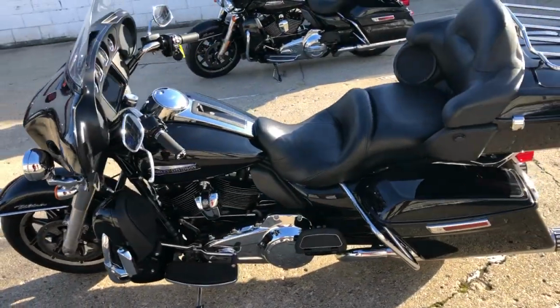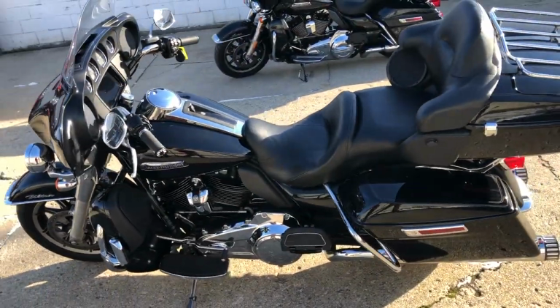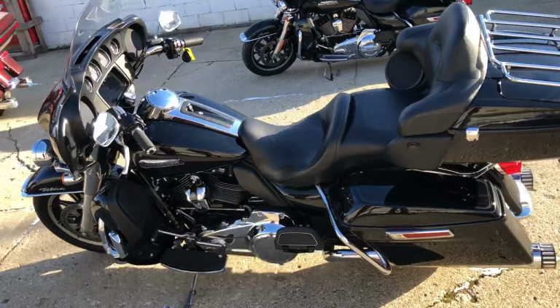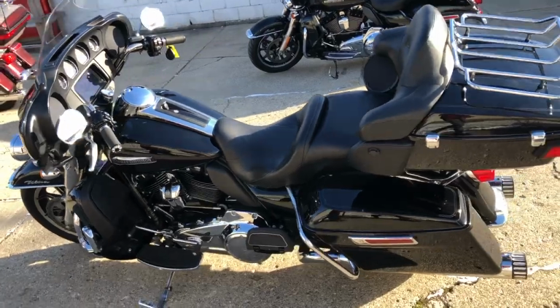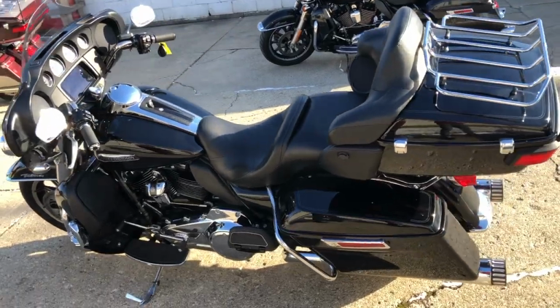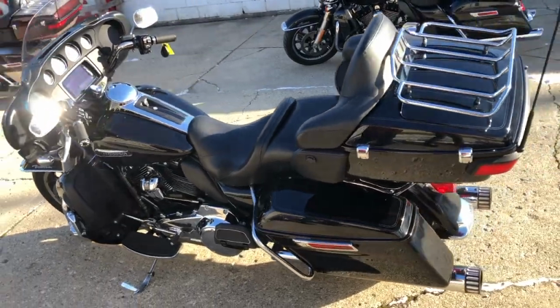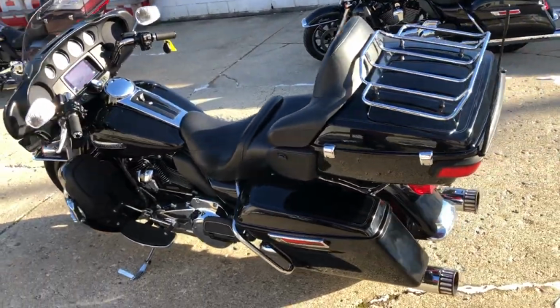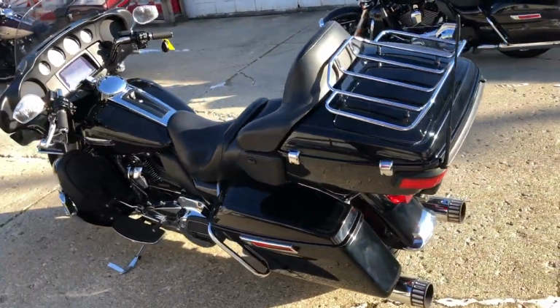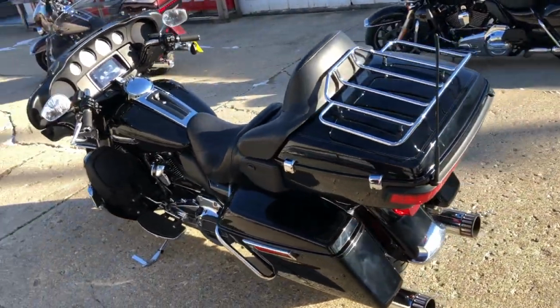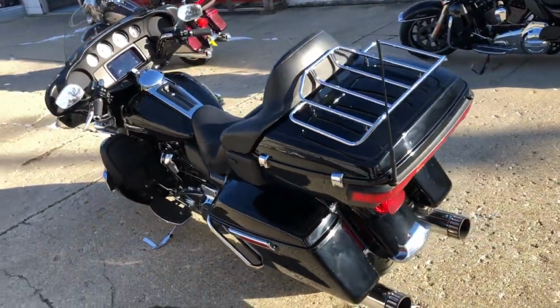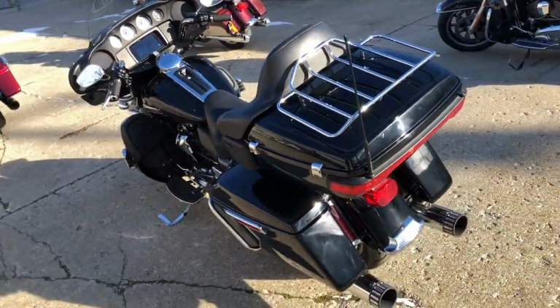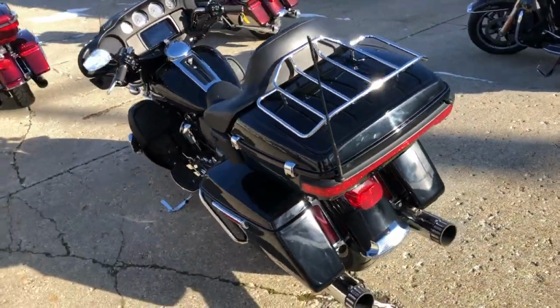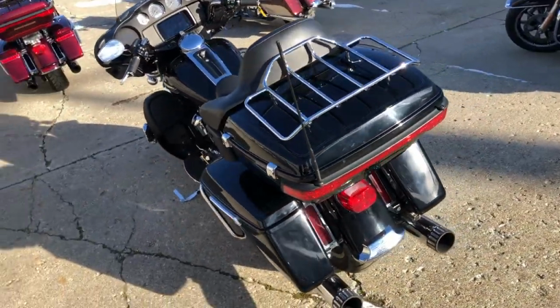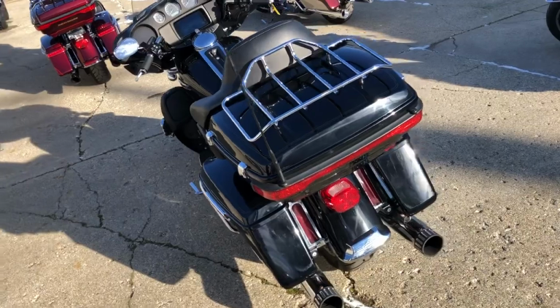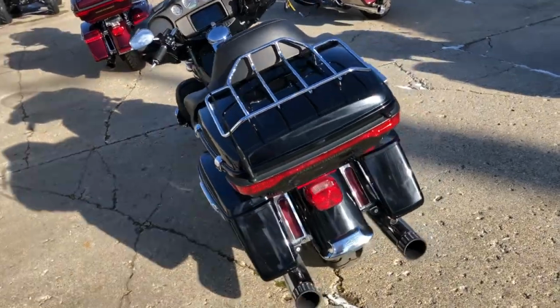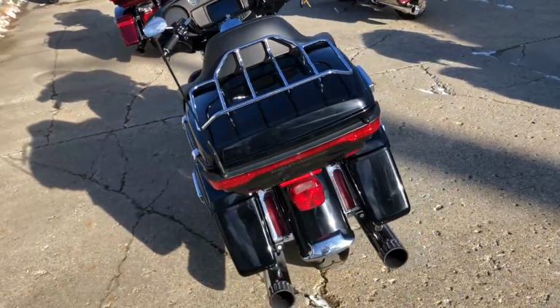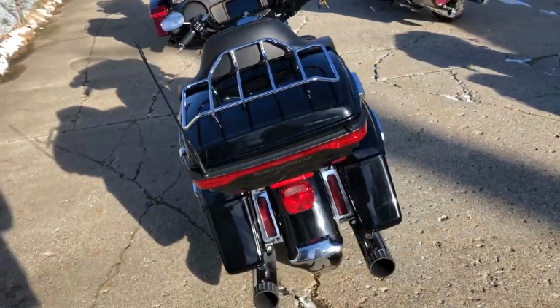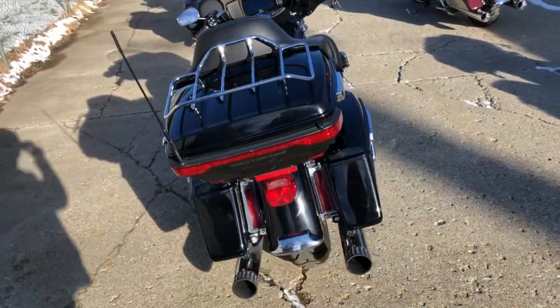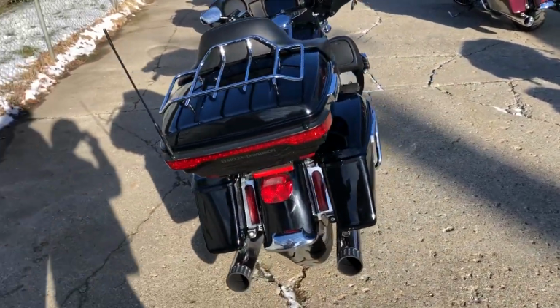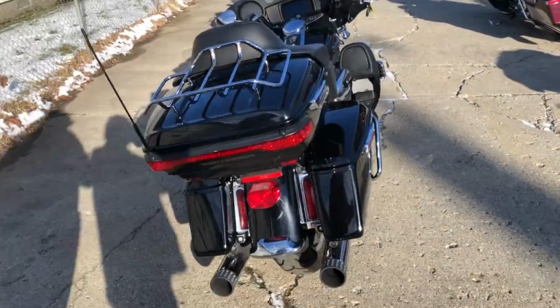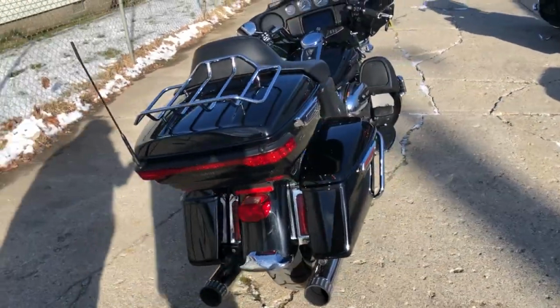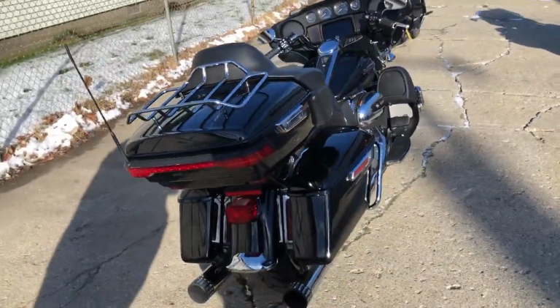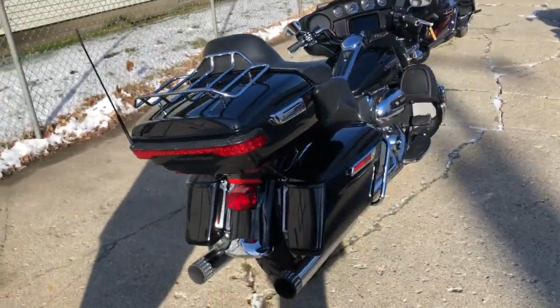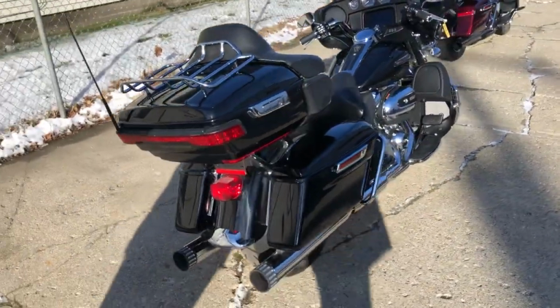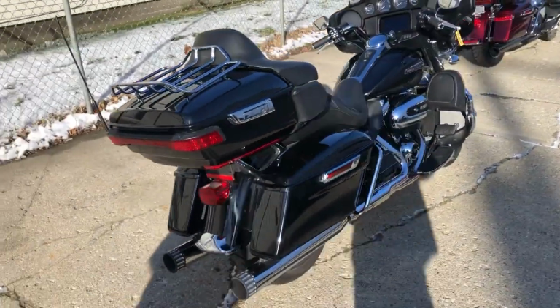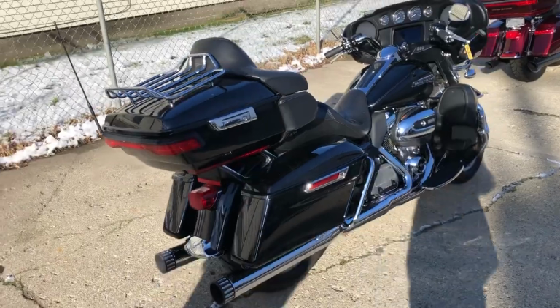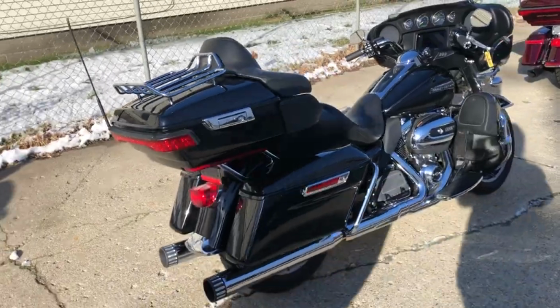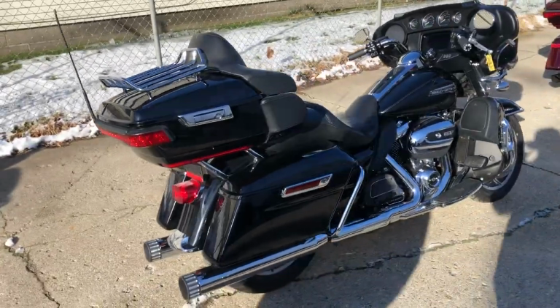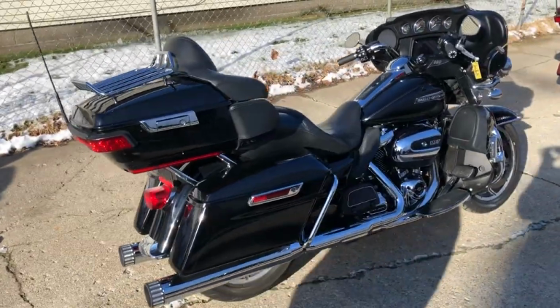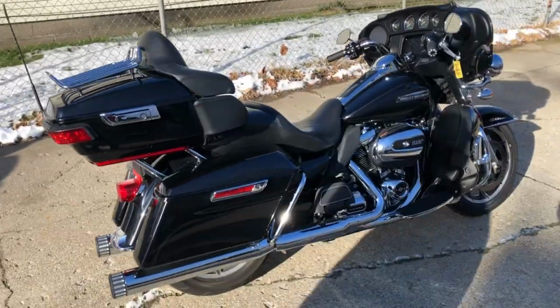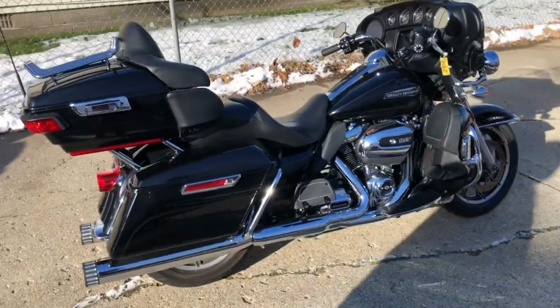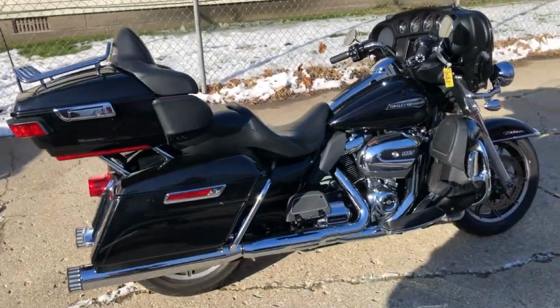This one is certified and includes a warranty. Guys, this is the one — why buy new? Save thousands. Just been serviced at the dealership. Was twenty-six thousand new, you can own it for fourteen nine nine nine. Give us a call: 810-648-9500.